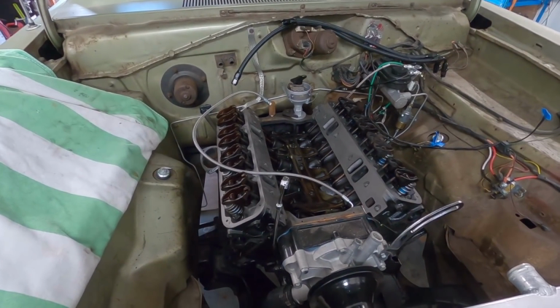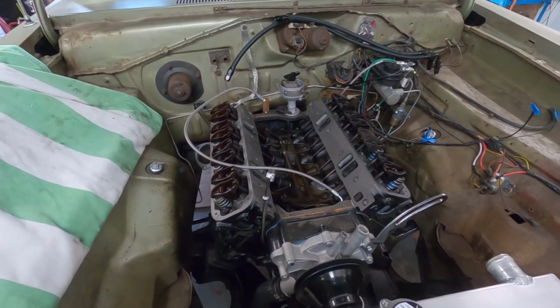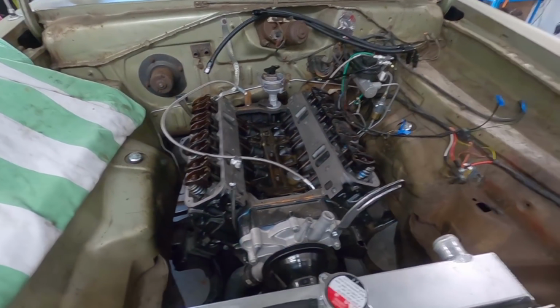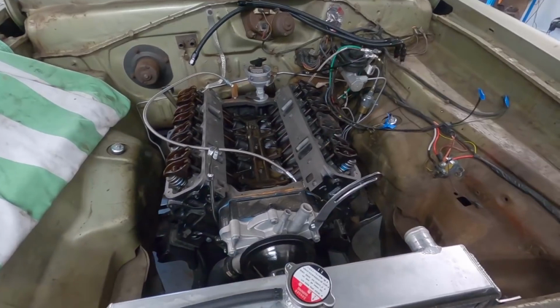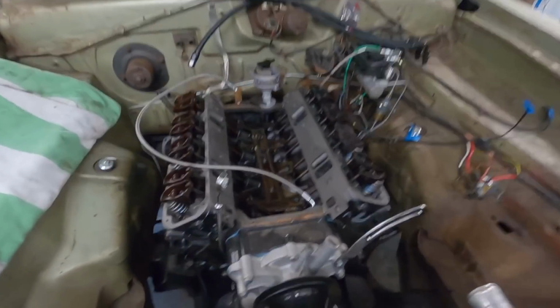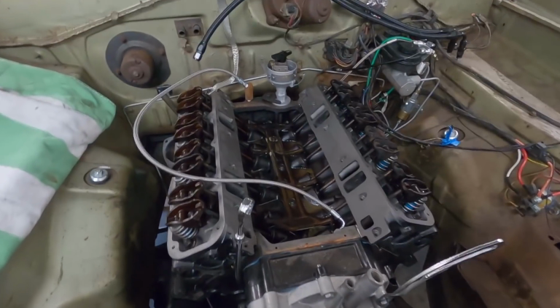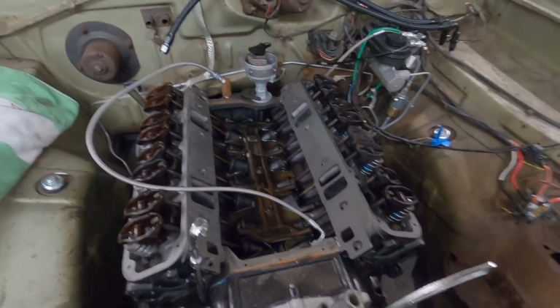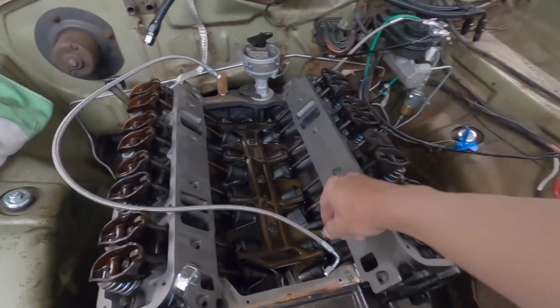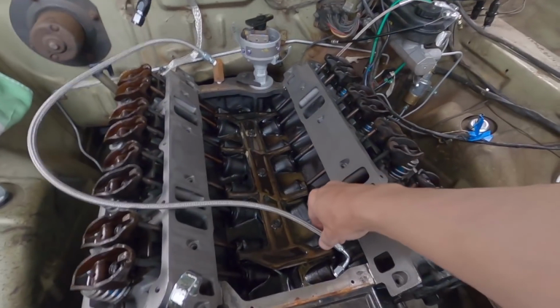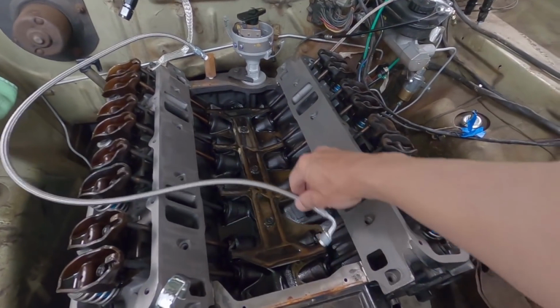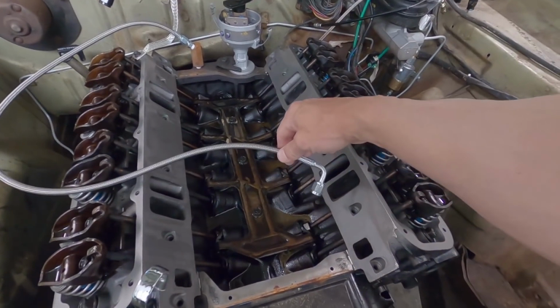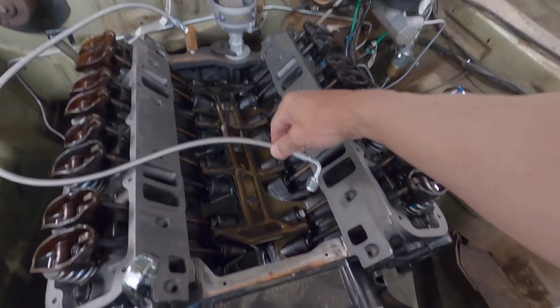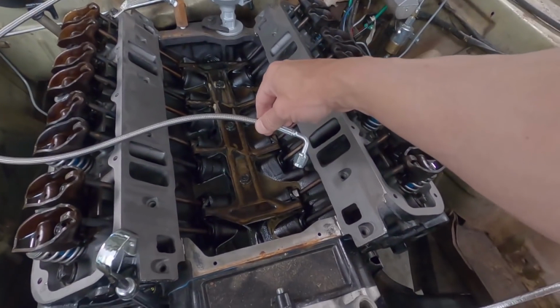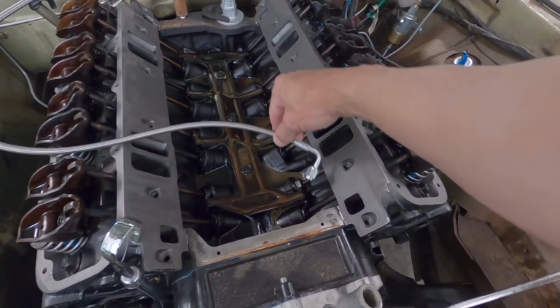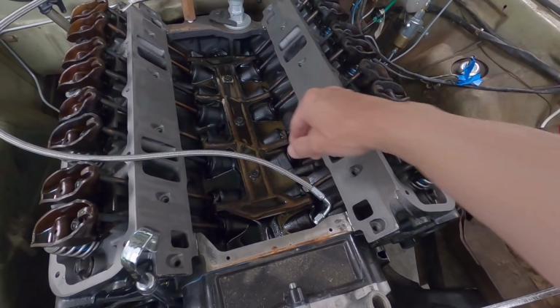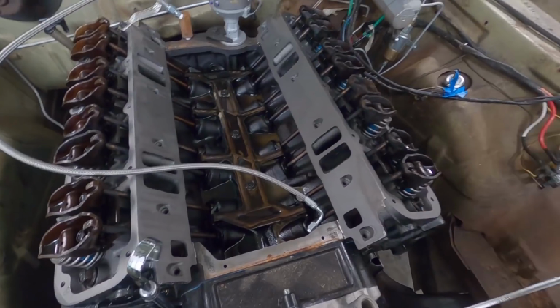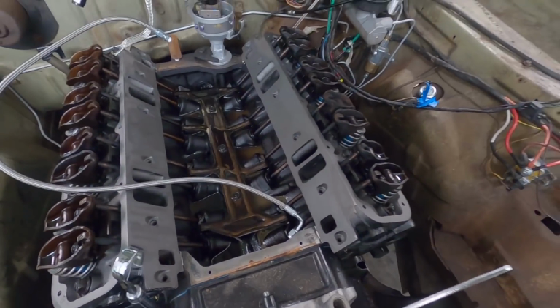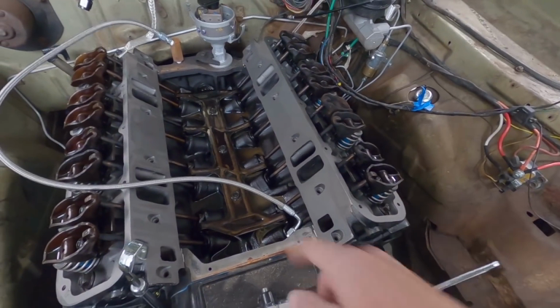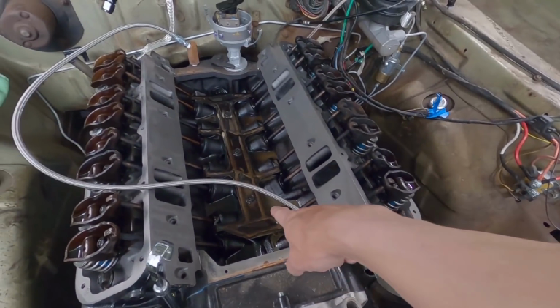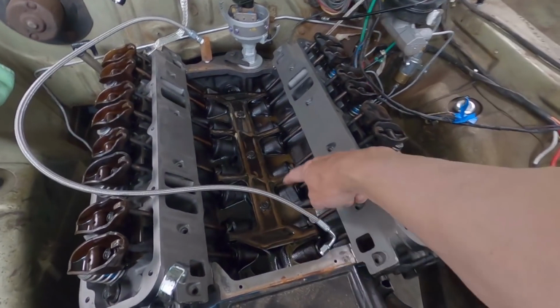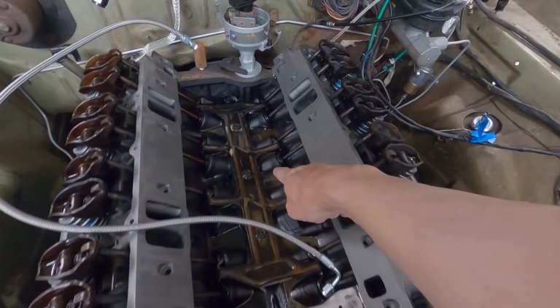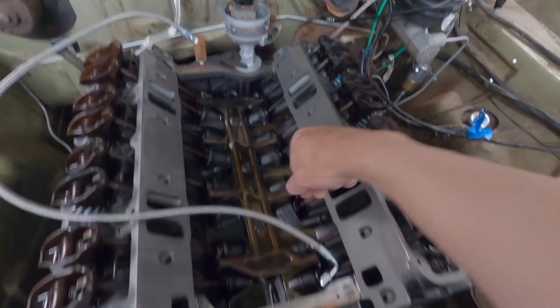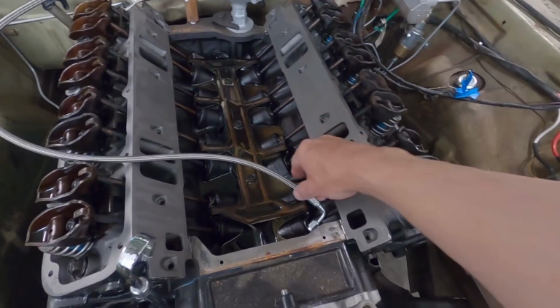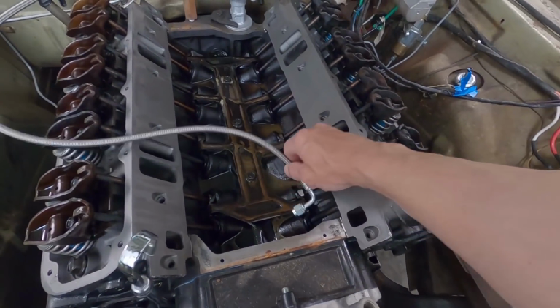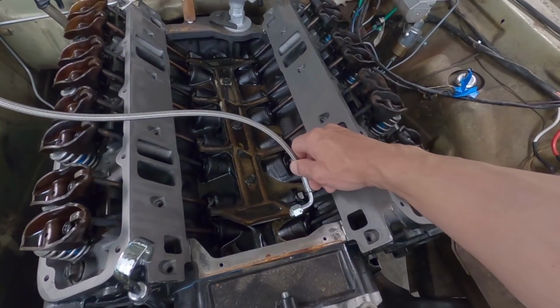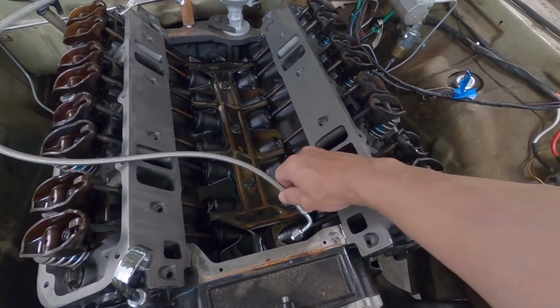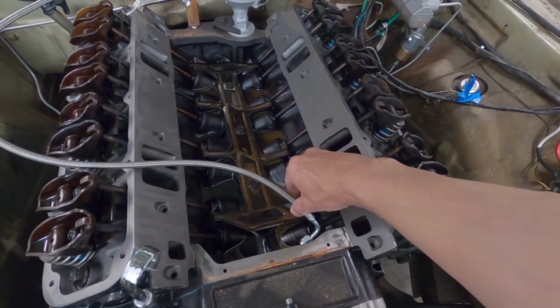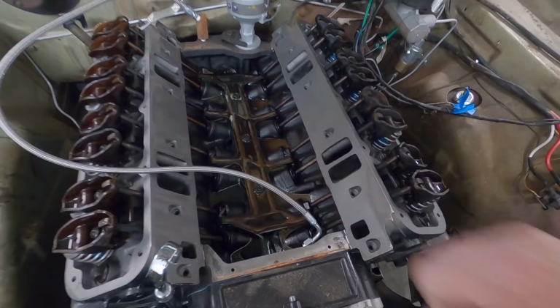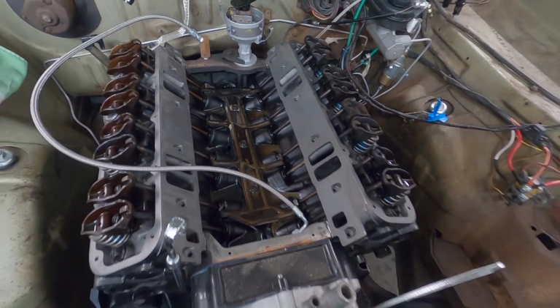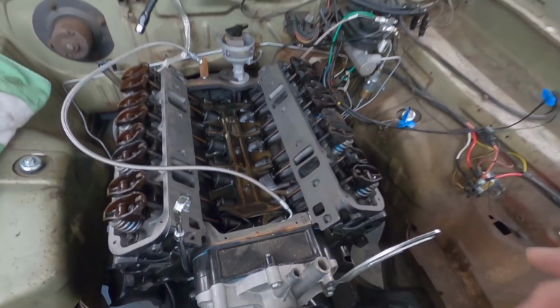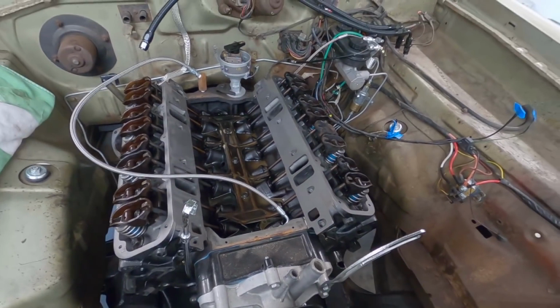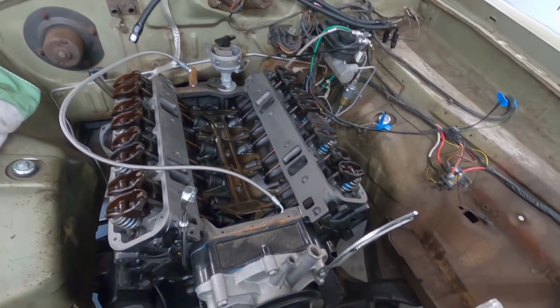About that time the mosquitoes tried to carry me away so I called it a night. Here's my oil feed line for the turbo - as you can see there's some milky stuff up here that was coming out while I was turning the engine over.